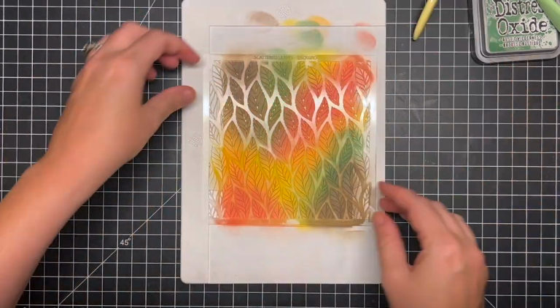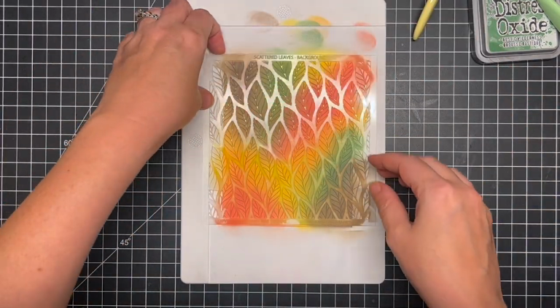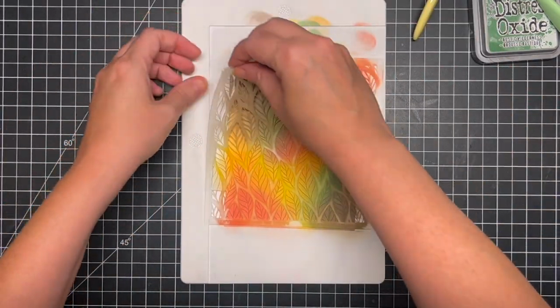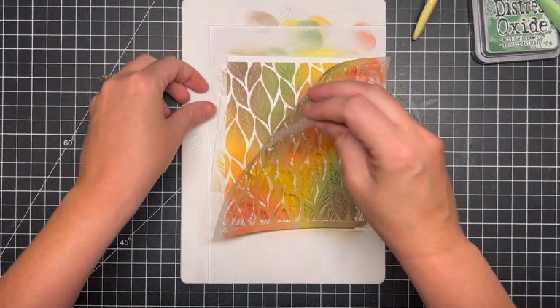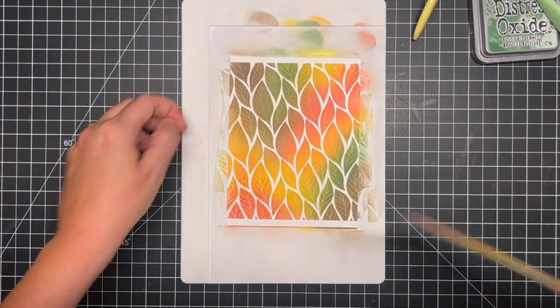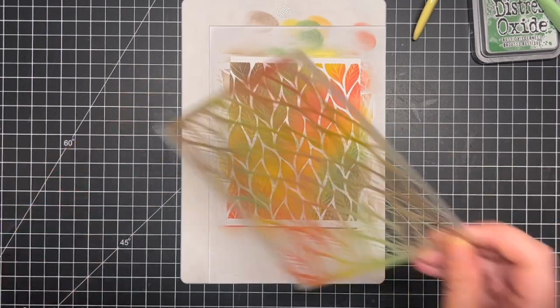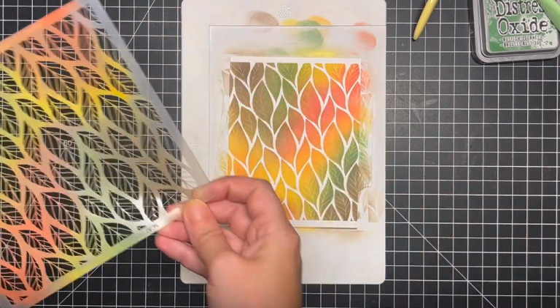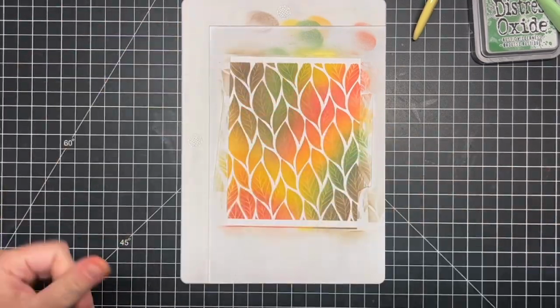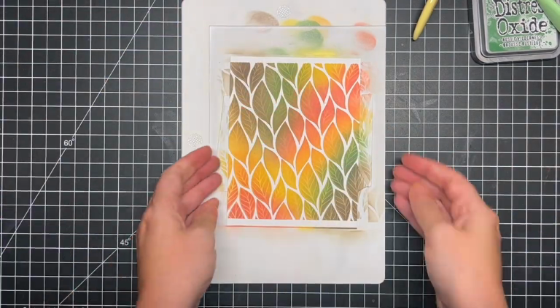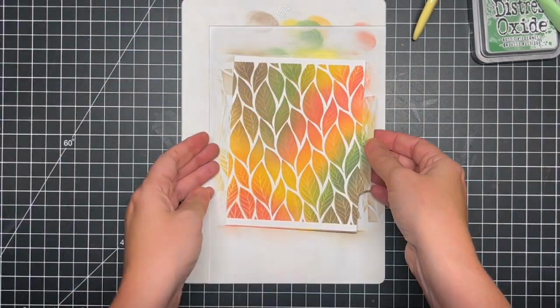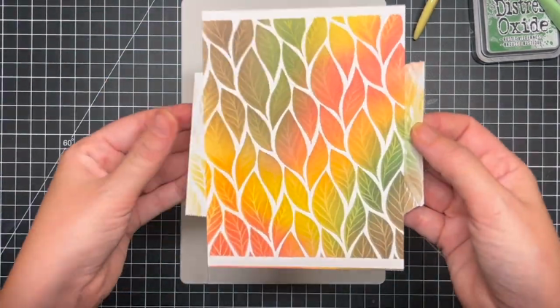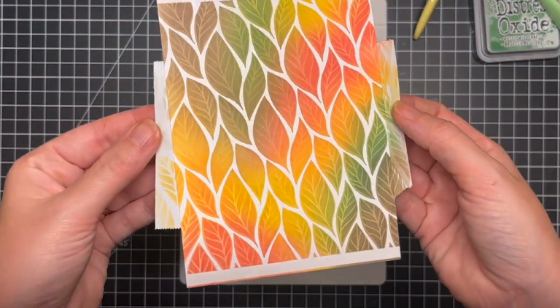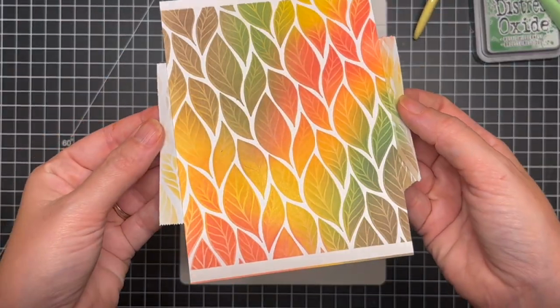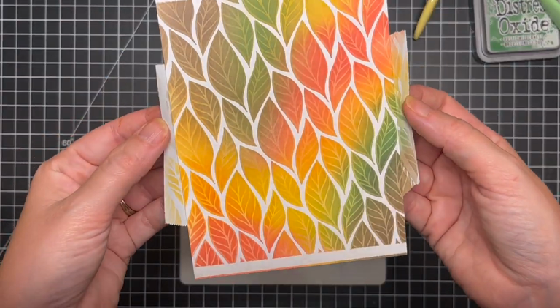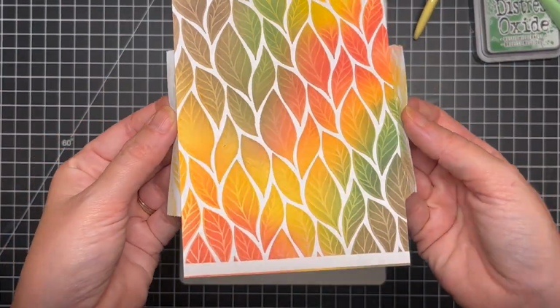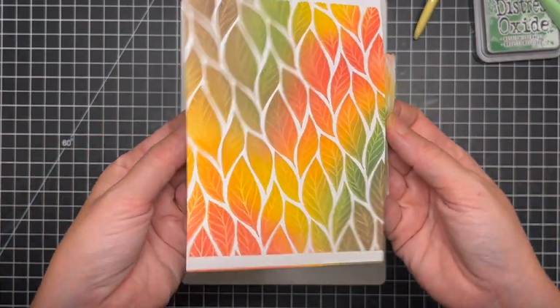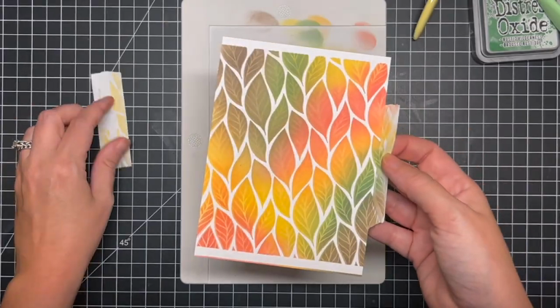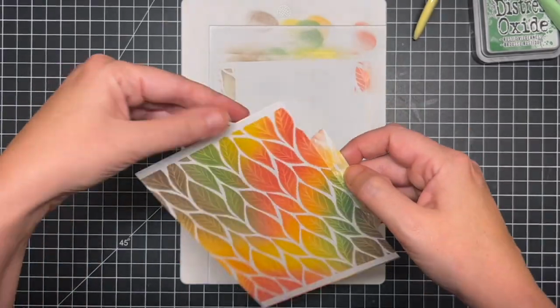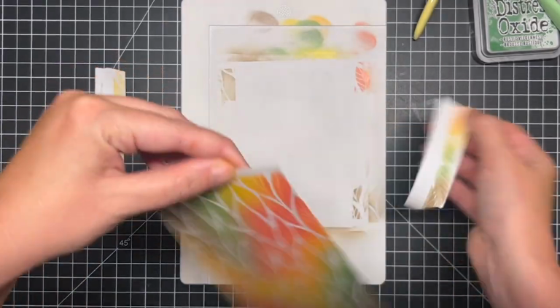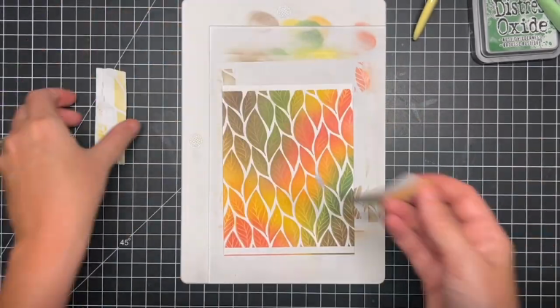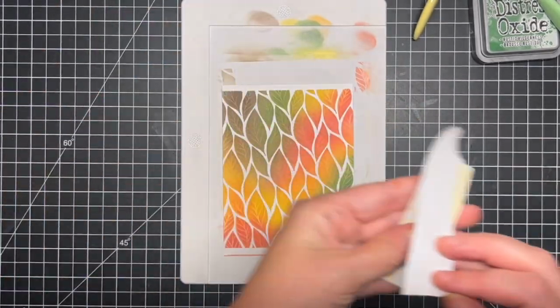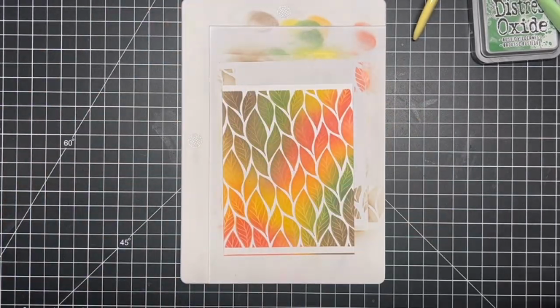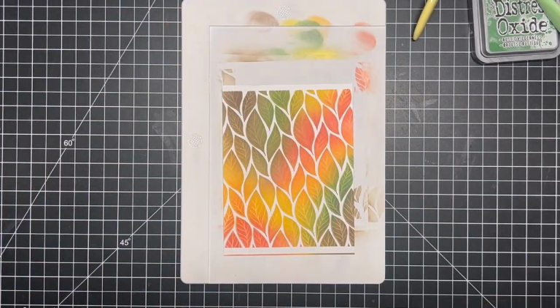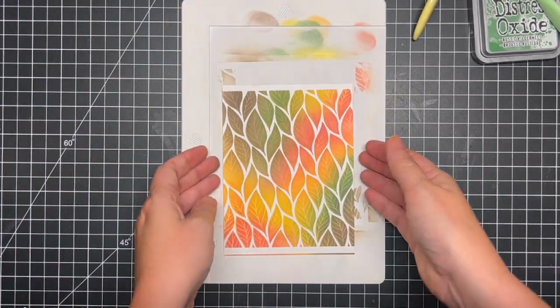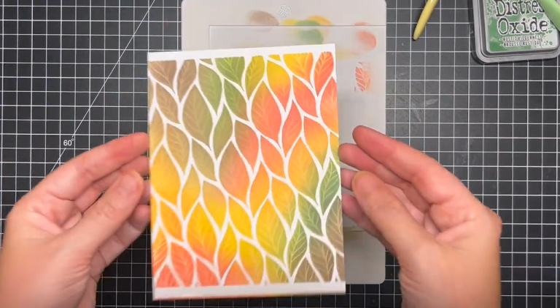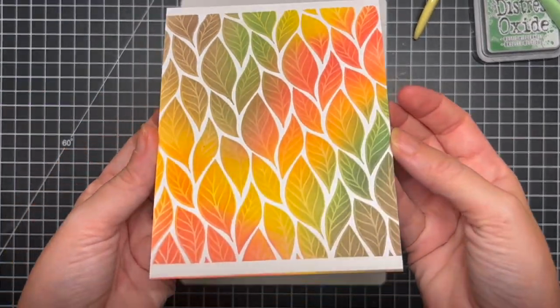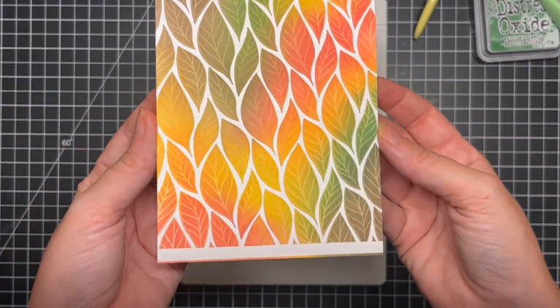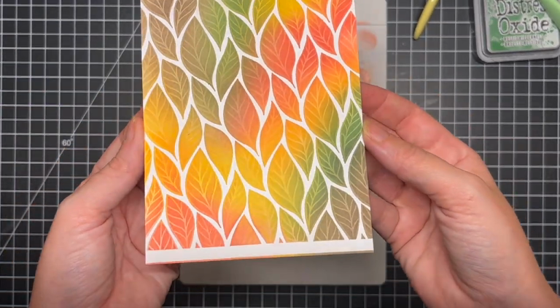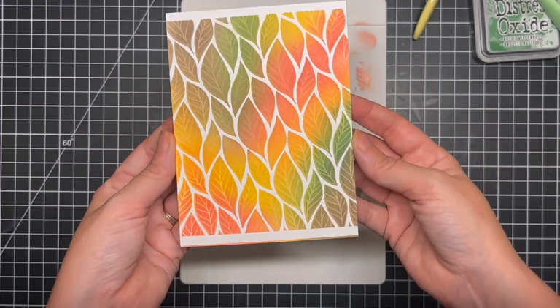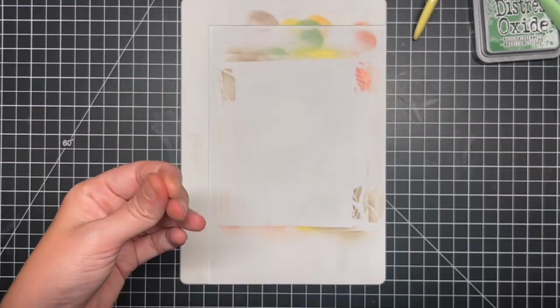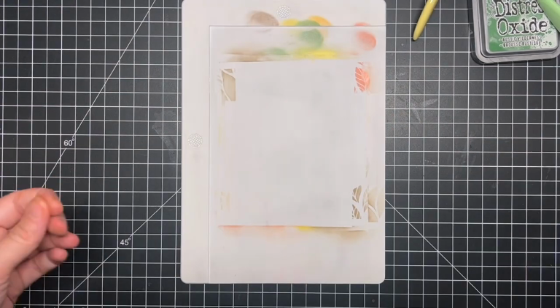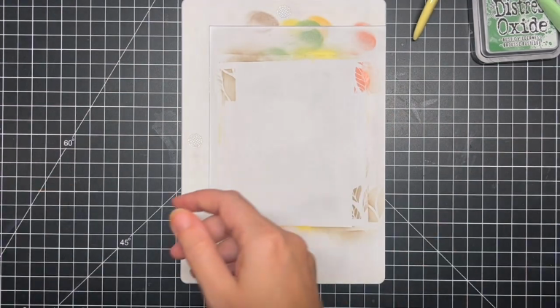Once I was happy with that I go ahead and peel that off, and you can see that intense color and the light color underneath. I just love how it looks — so beautiful. I'm going to set that off to the side to dry, clean off my mat, and work on the other elements of my card.